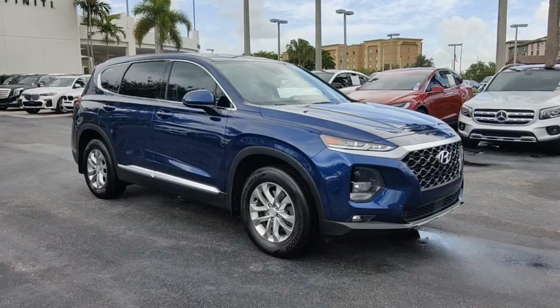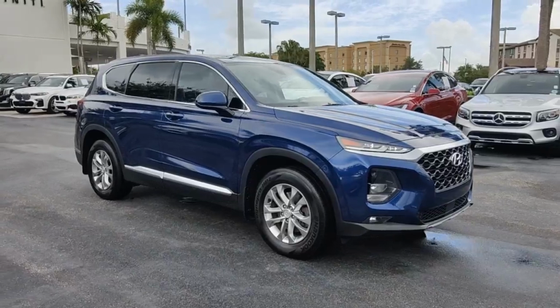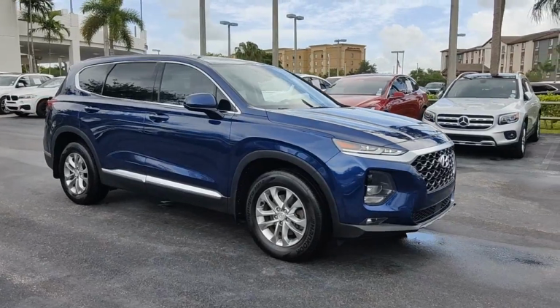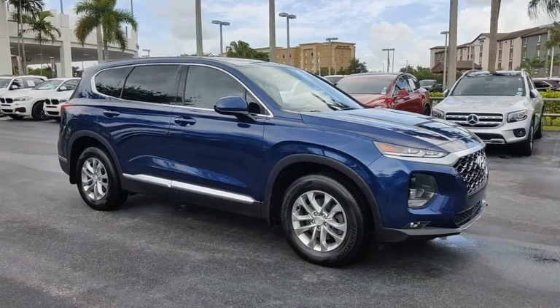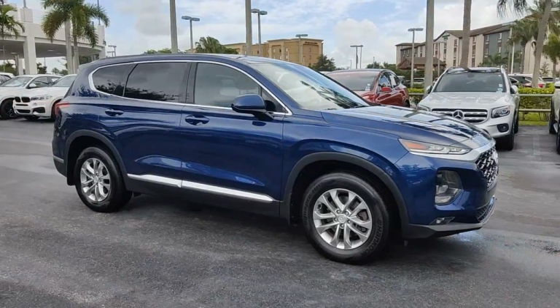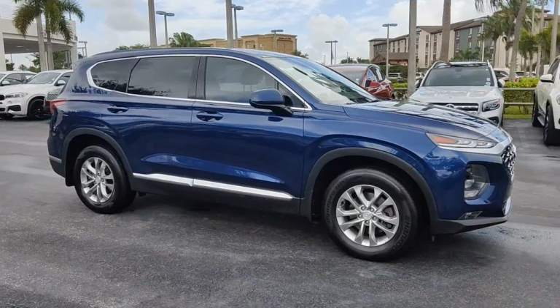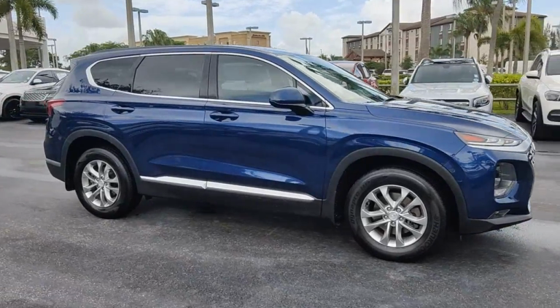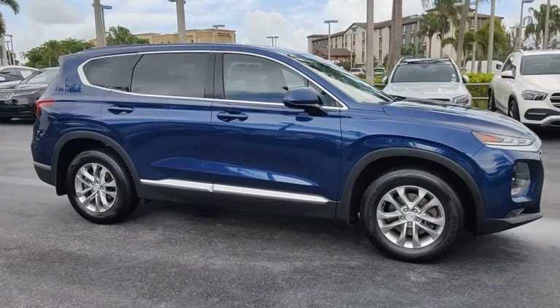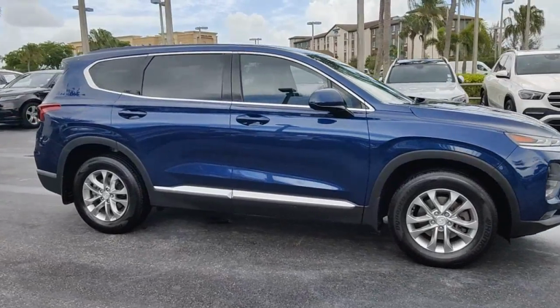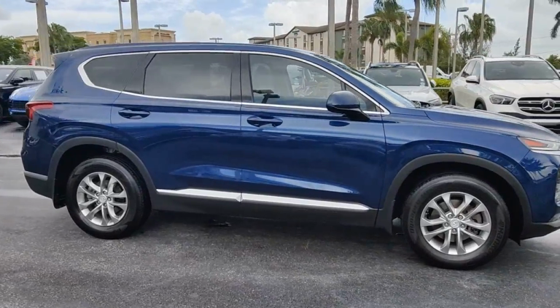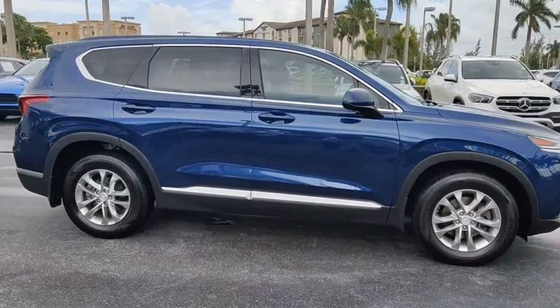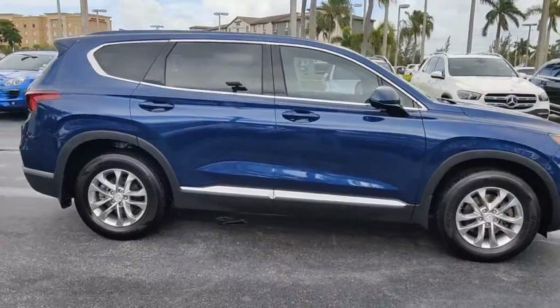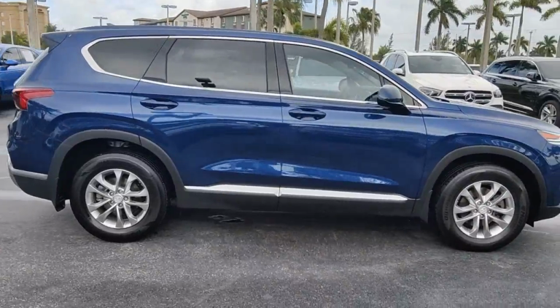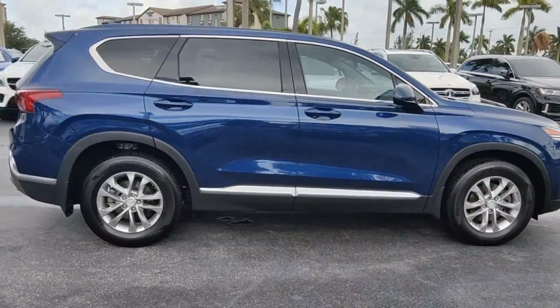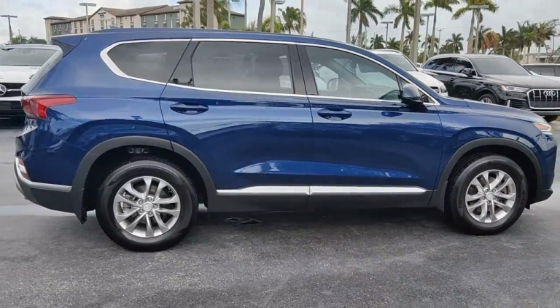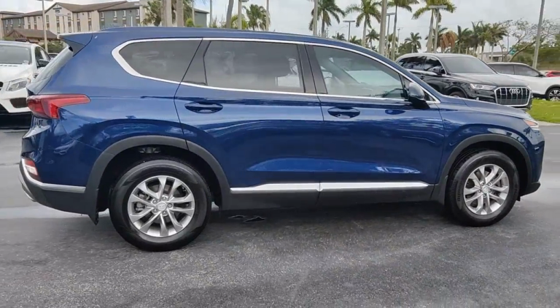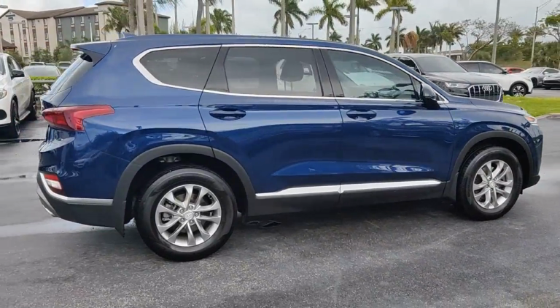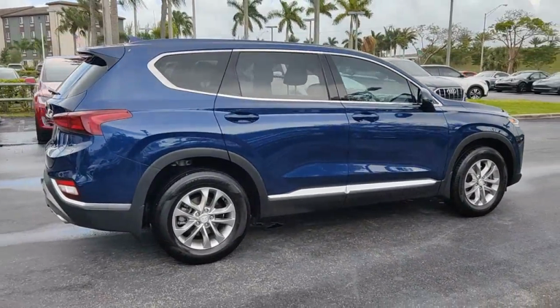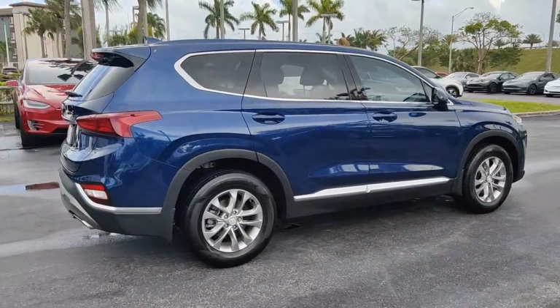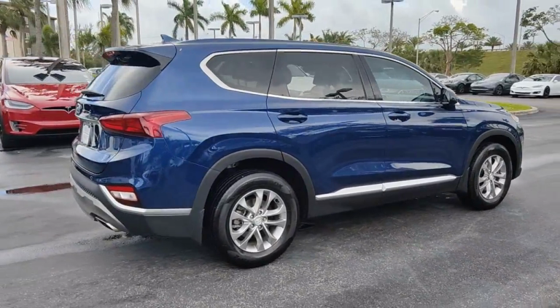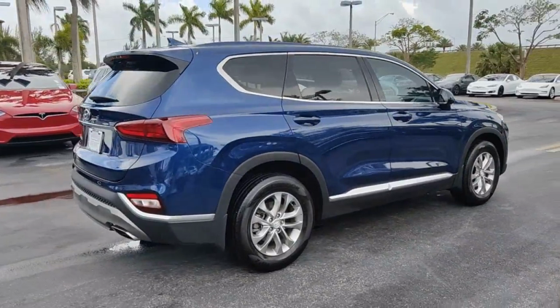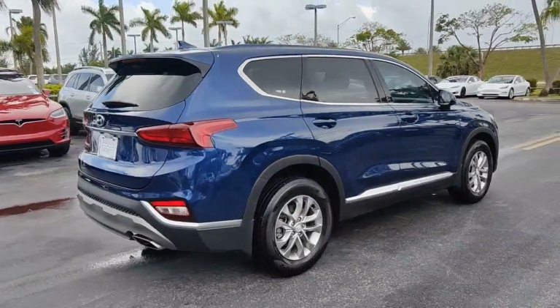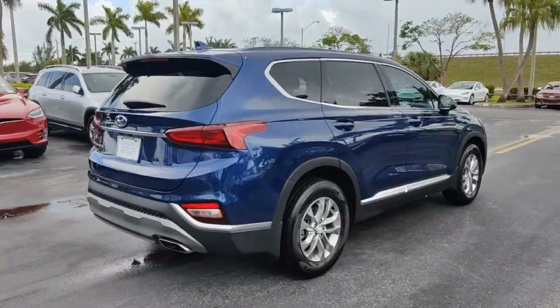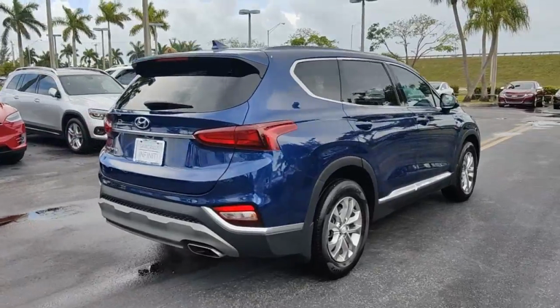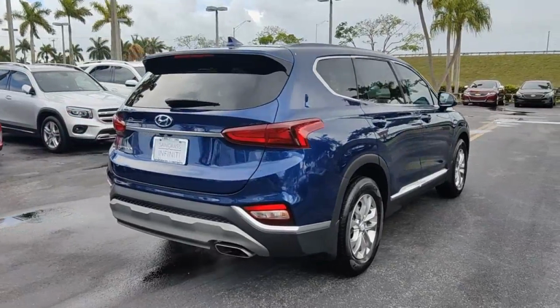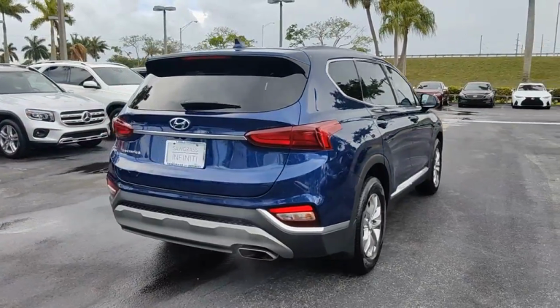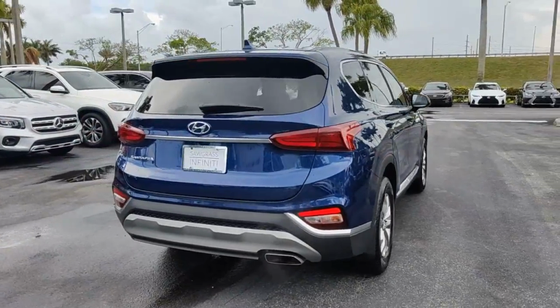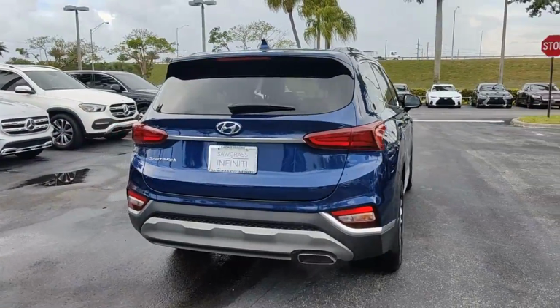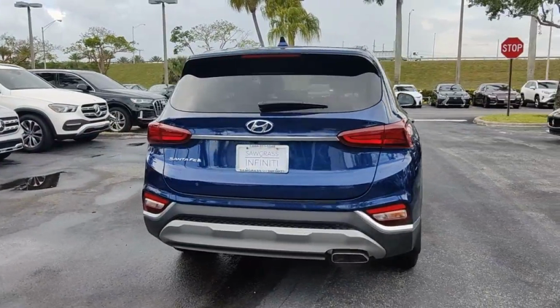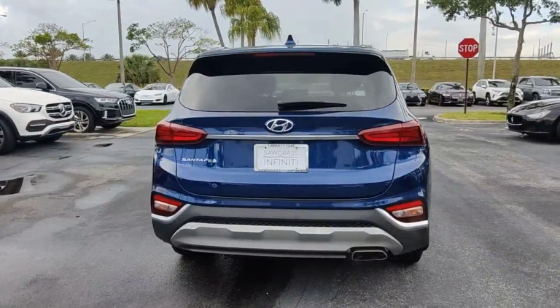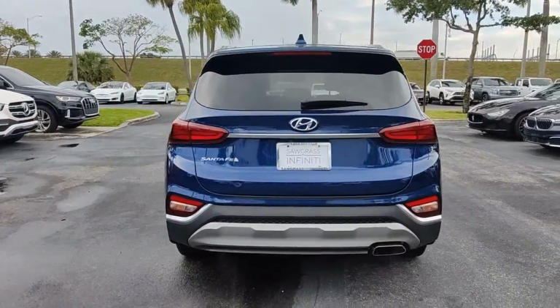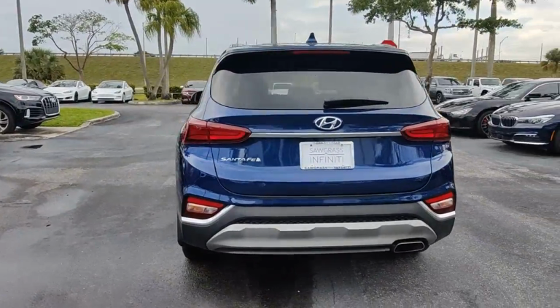Picture yourself in the 2020 Hyundai Santa Fe. With less than 25,000 miles on the odometer, this vehicle provides excellent value. All you need to do is relax and enjoy the ride in this stylish and capable Santa Fe.